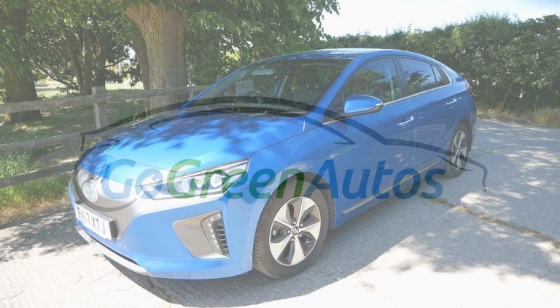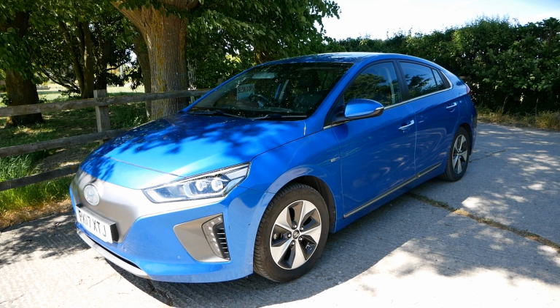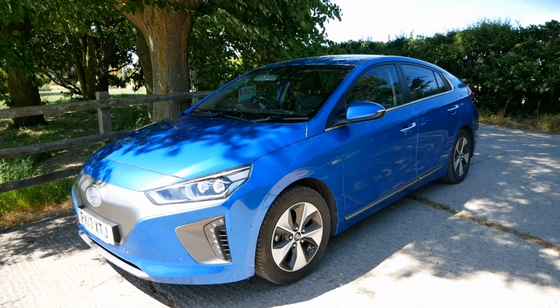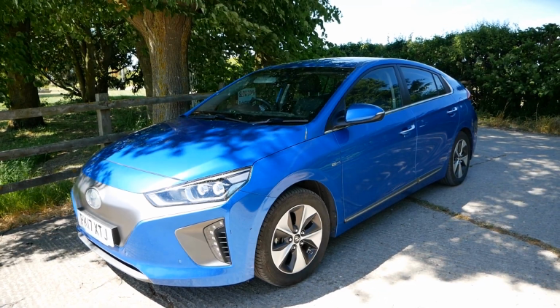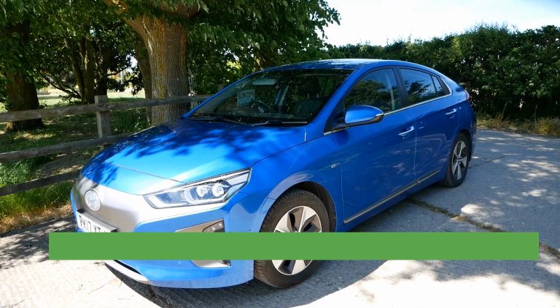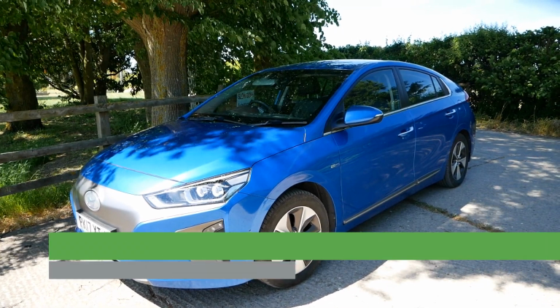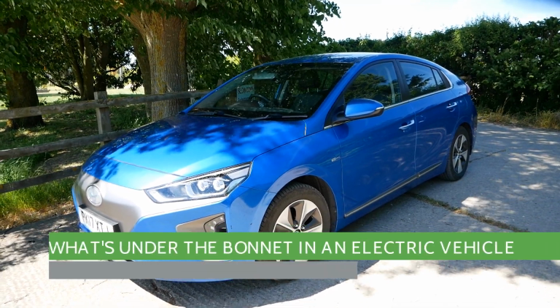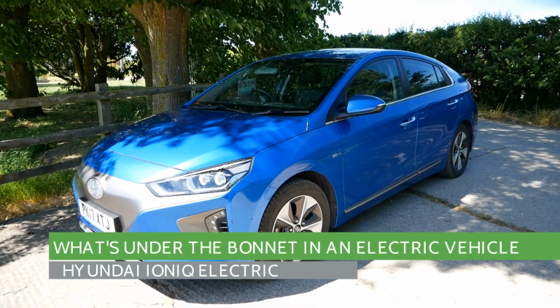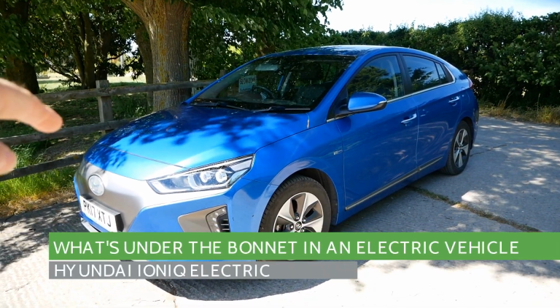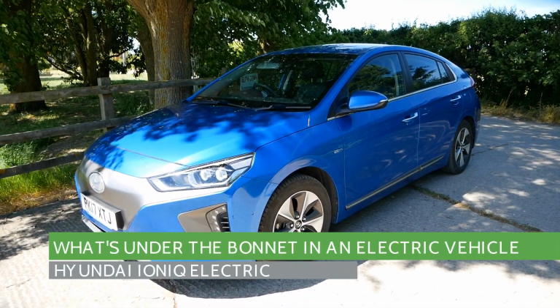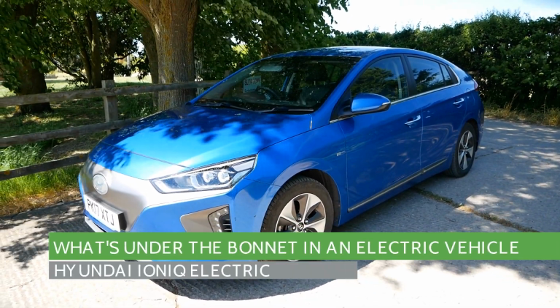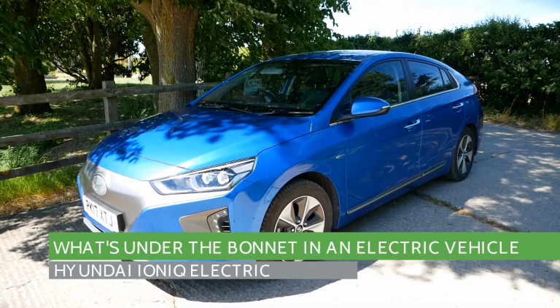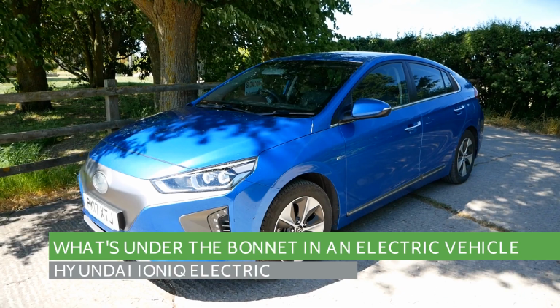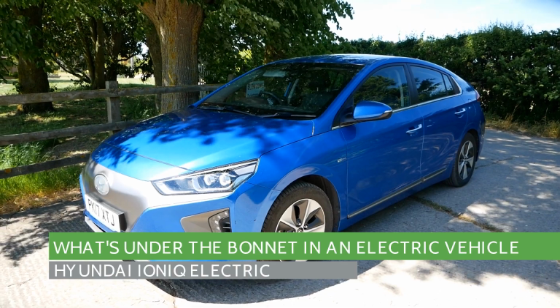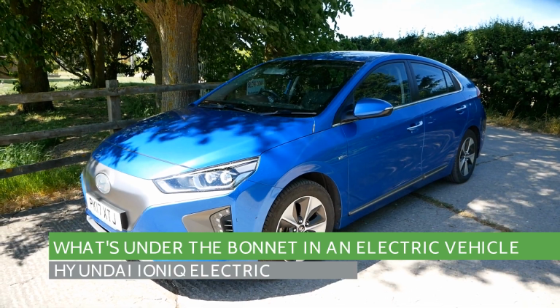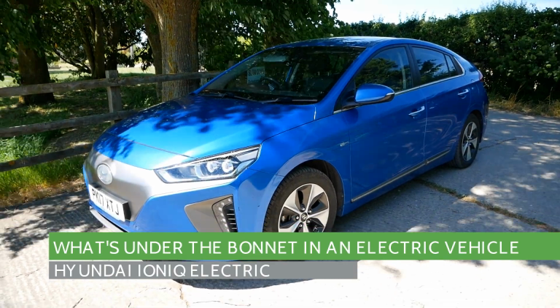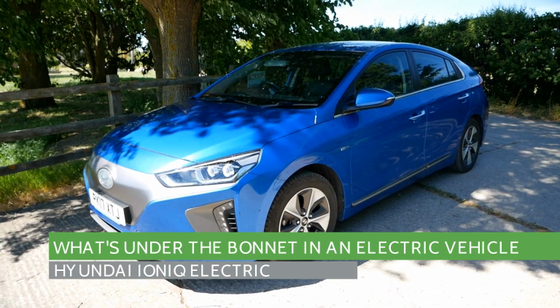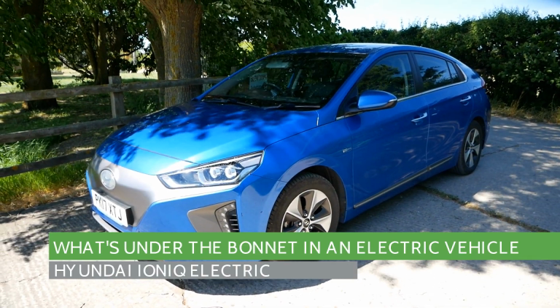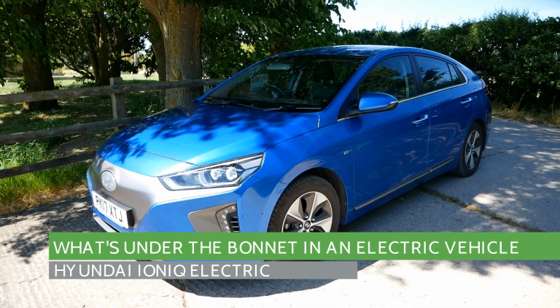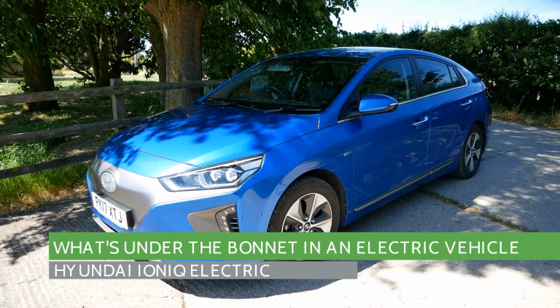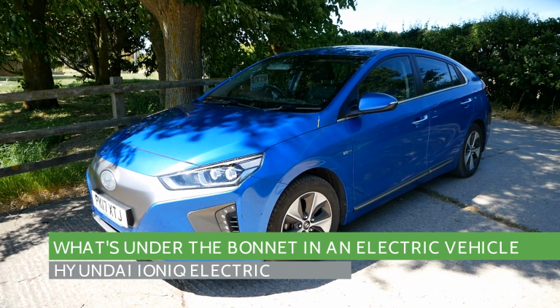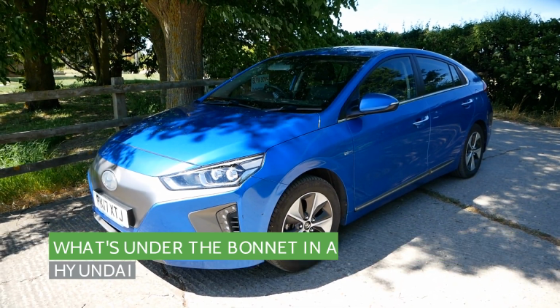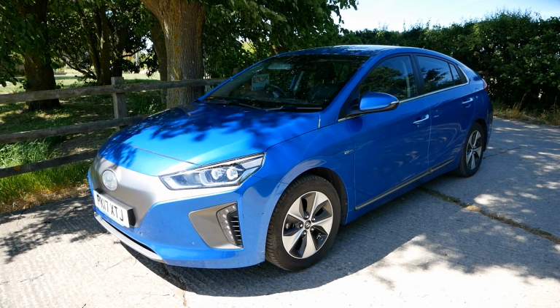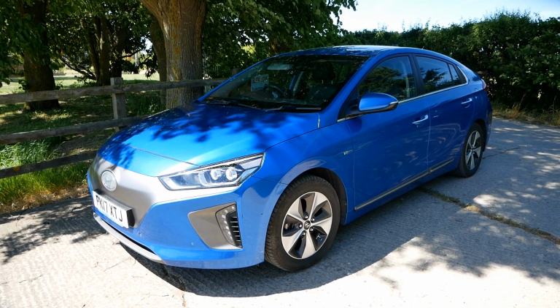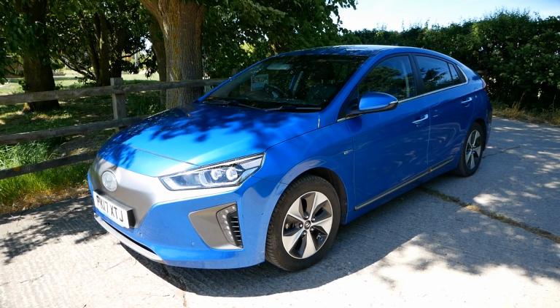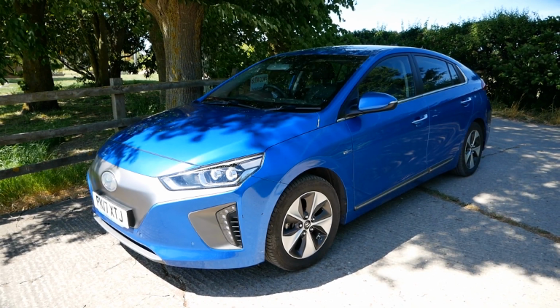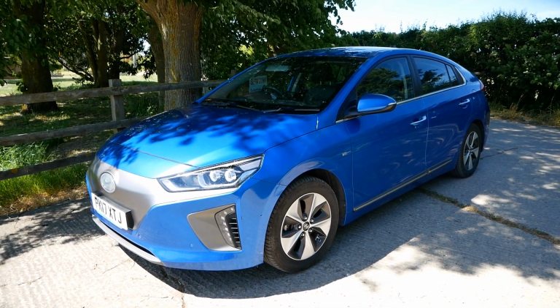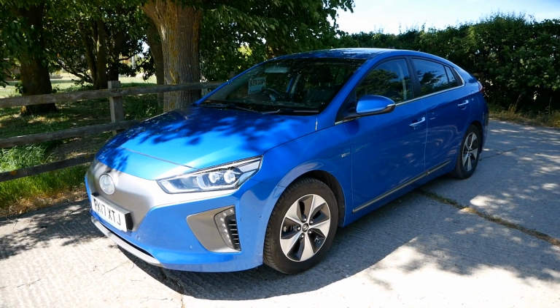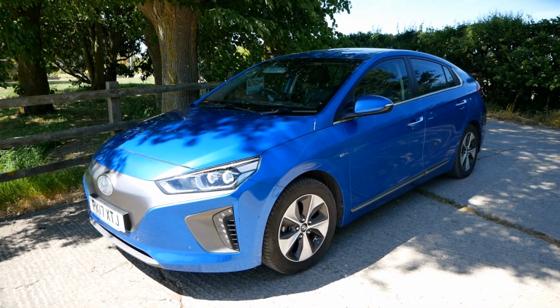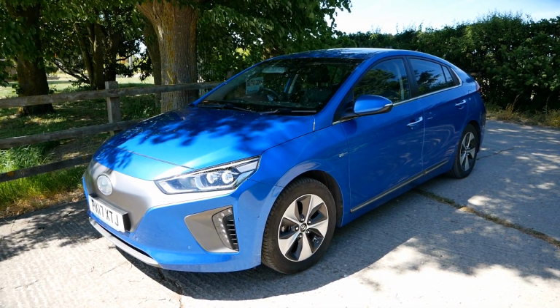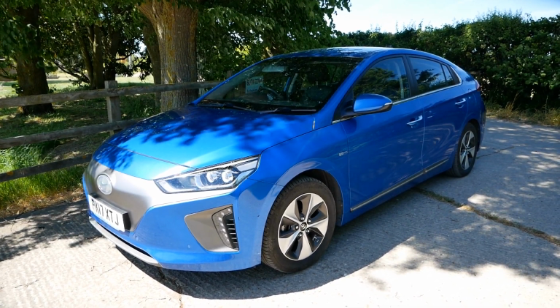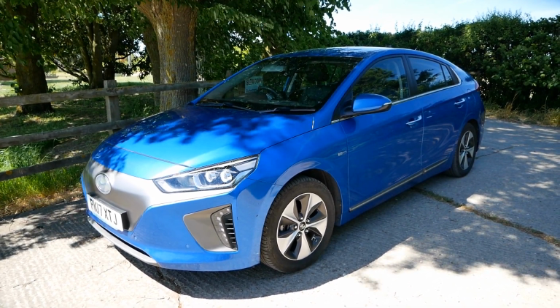Hi, it's Matt from Go Green Autos. This video is about what is under the bonnet of this Hyundai Ioniq Electric. I've made a few of these videos on other EVs, so you can have a look at the YouTube channel to see the same for other electric vehicles.